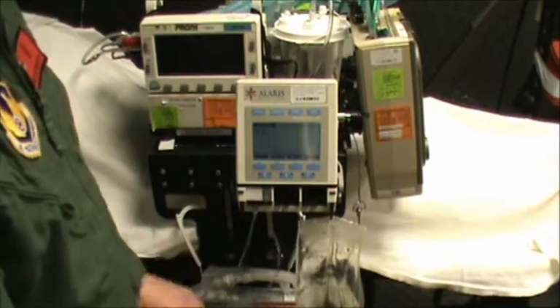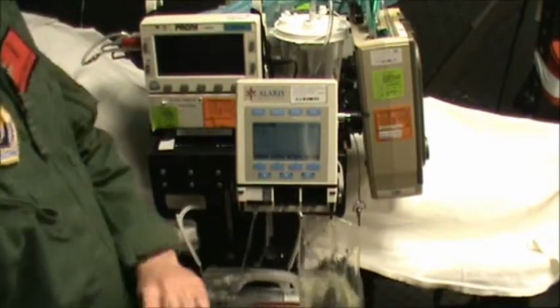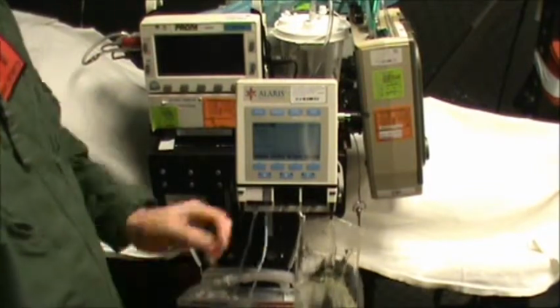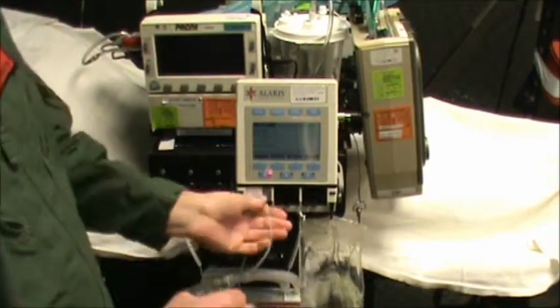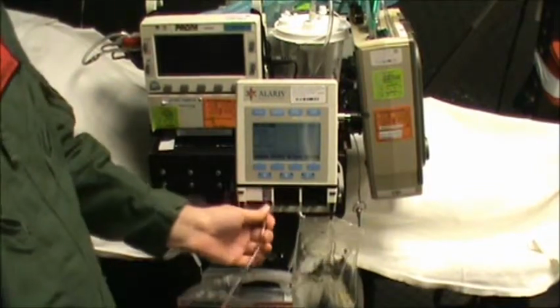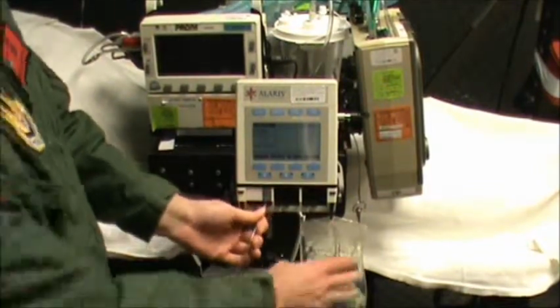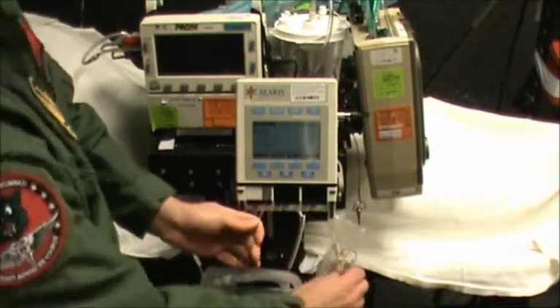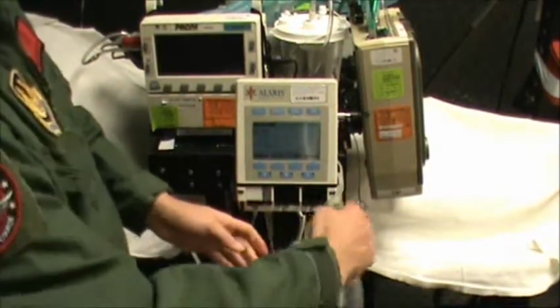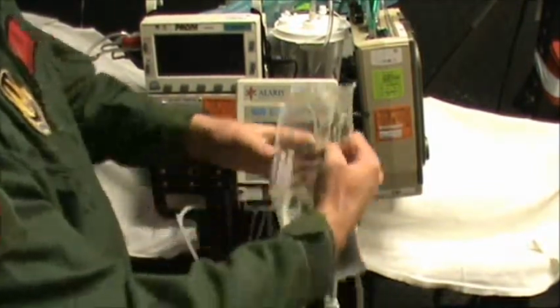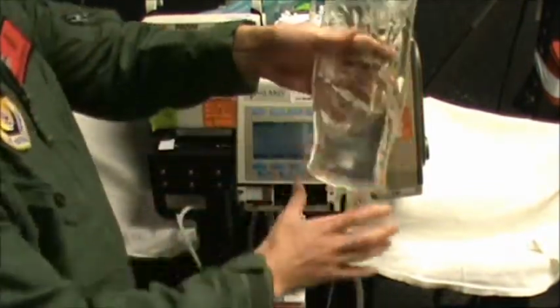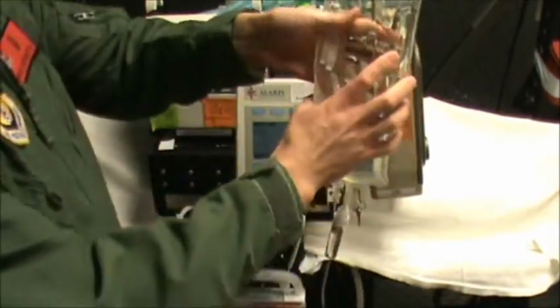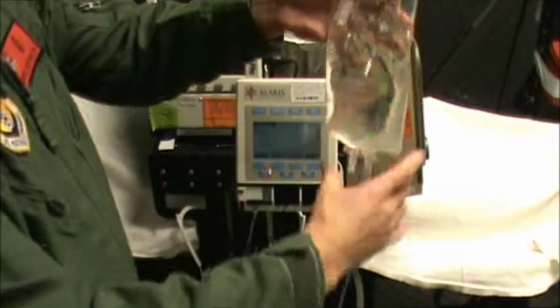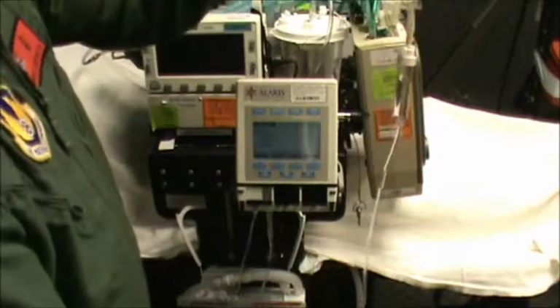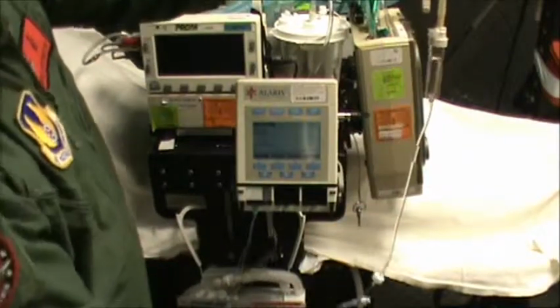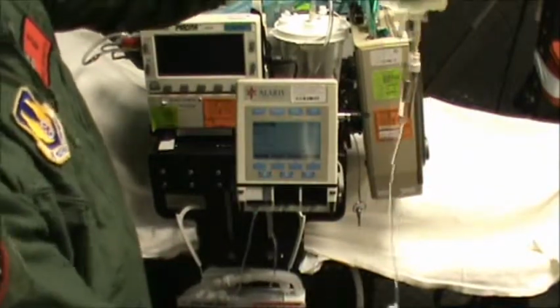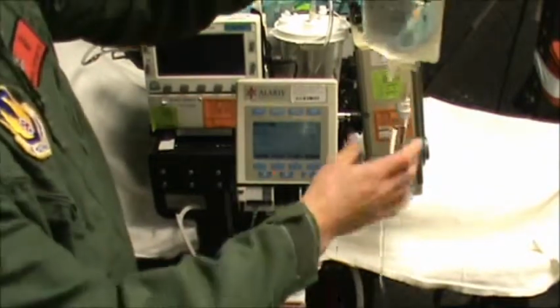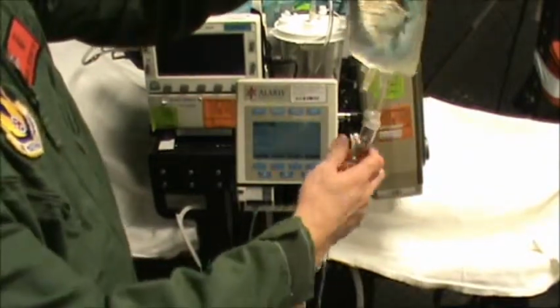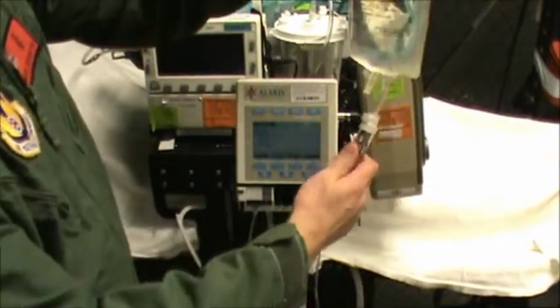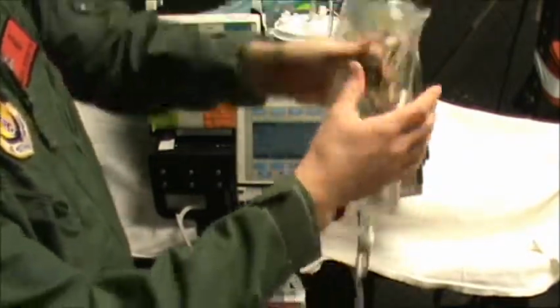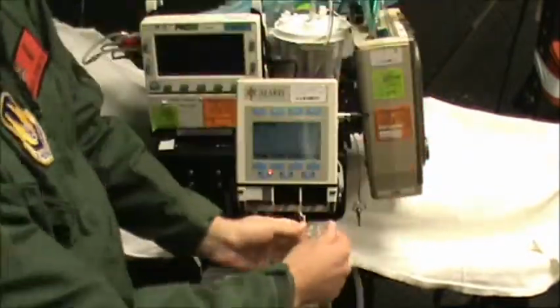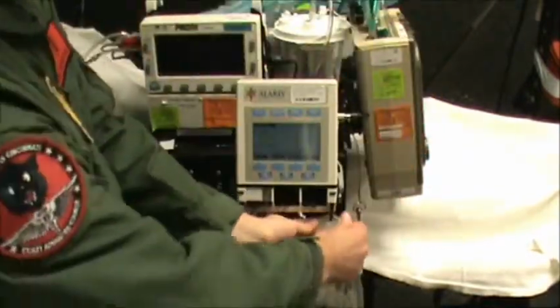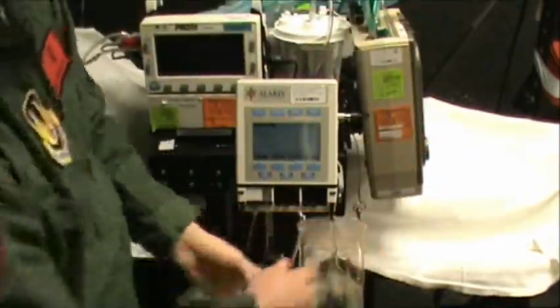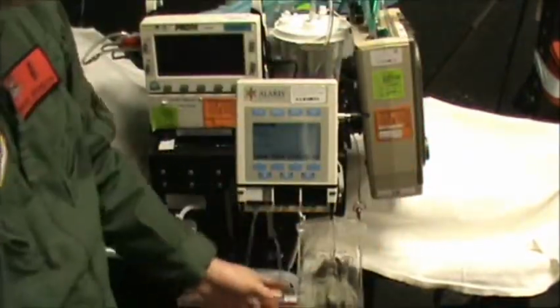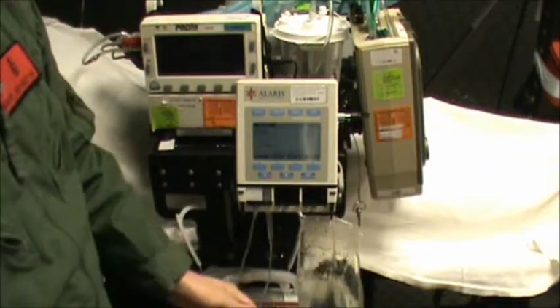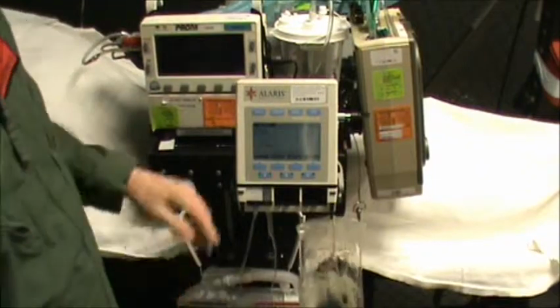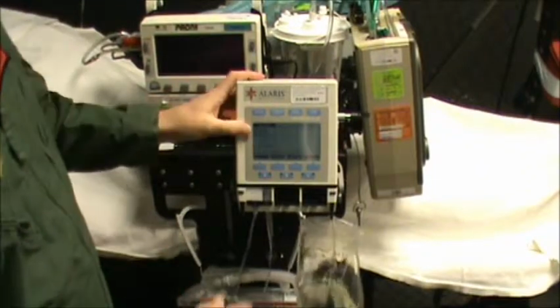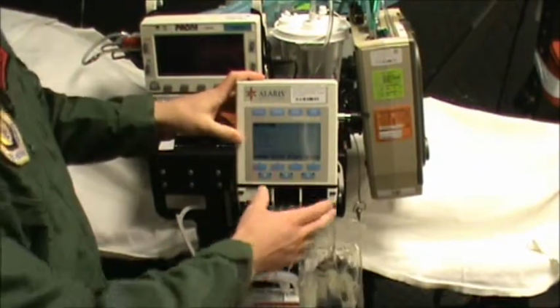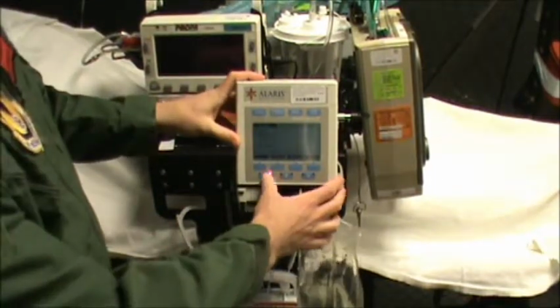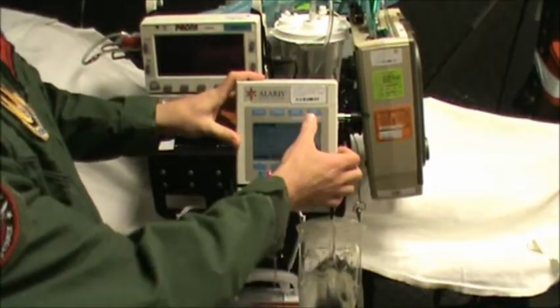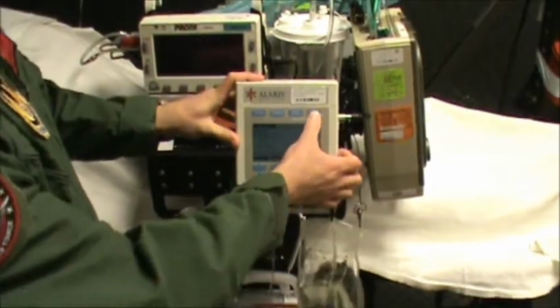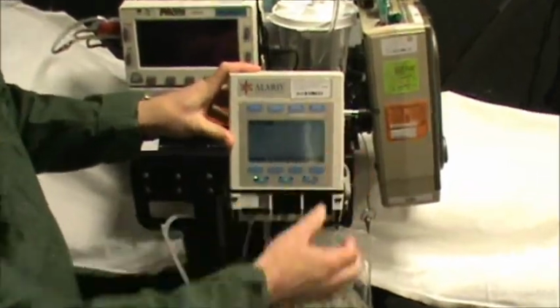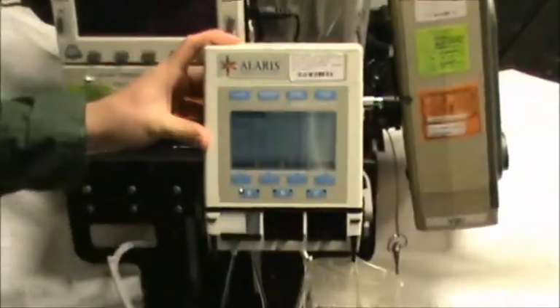You're just checking from the cartridge back to the IV bag for any kind of an occlusion. Once you've recognized where the kink is, you correct it and then go ahead and hit start again.